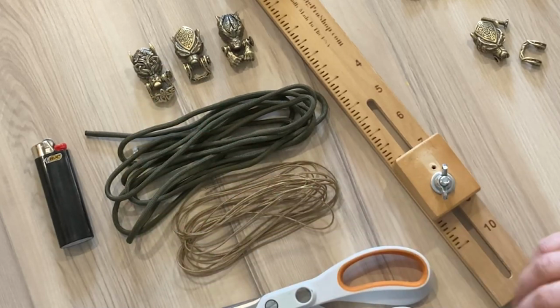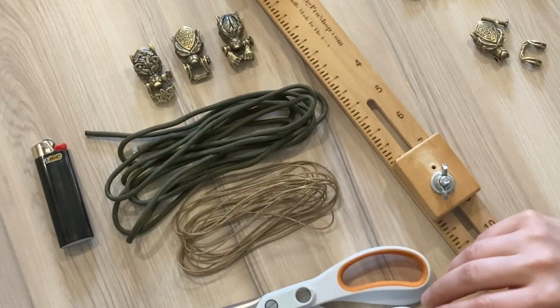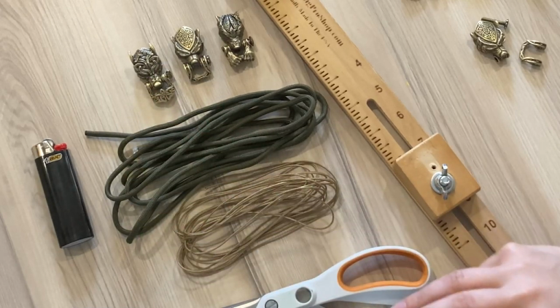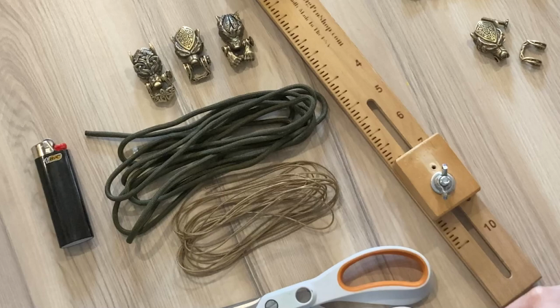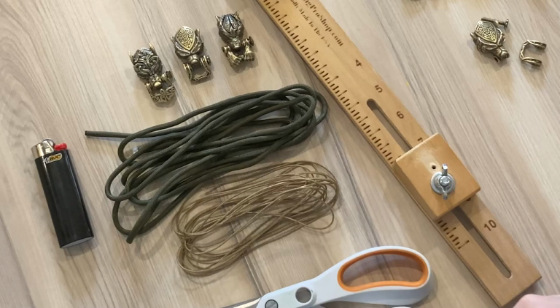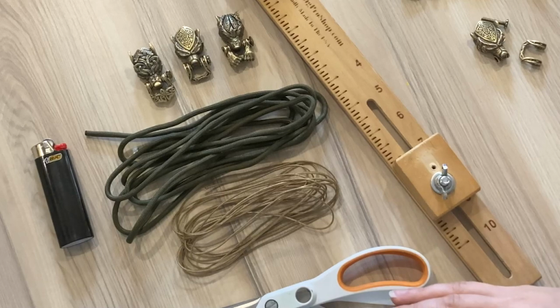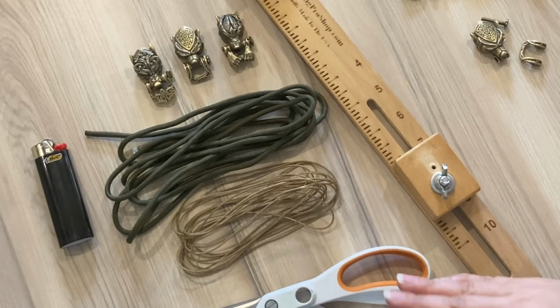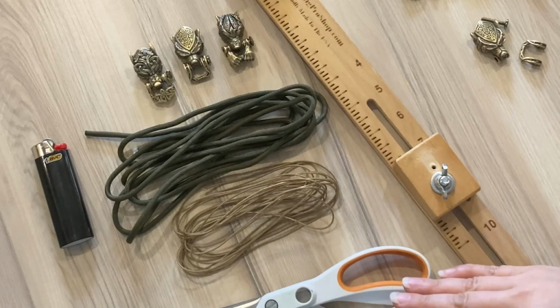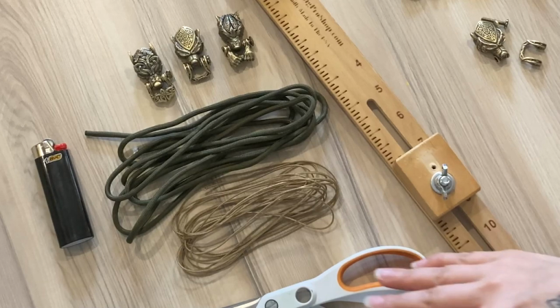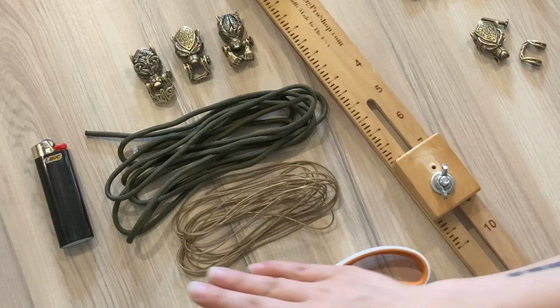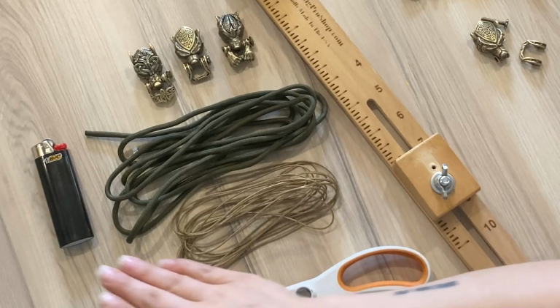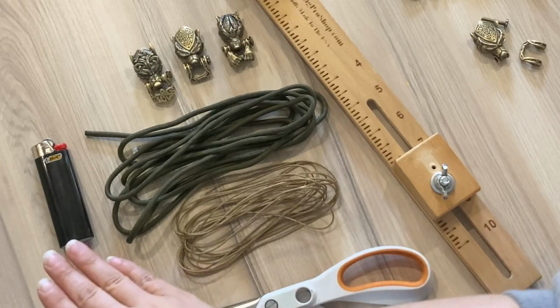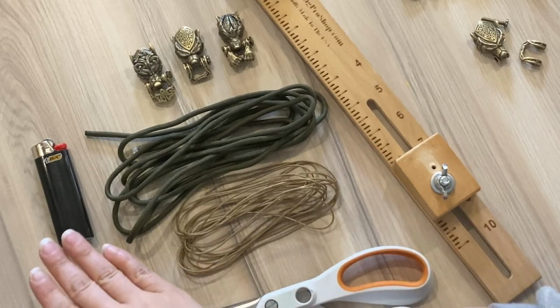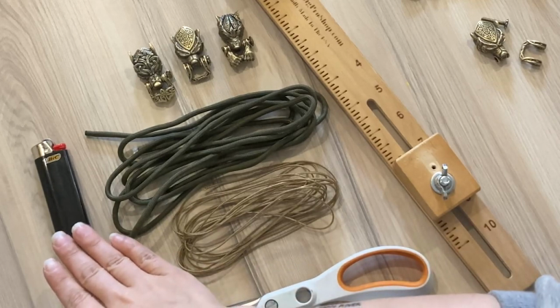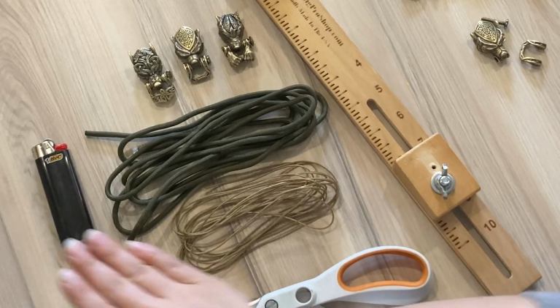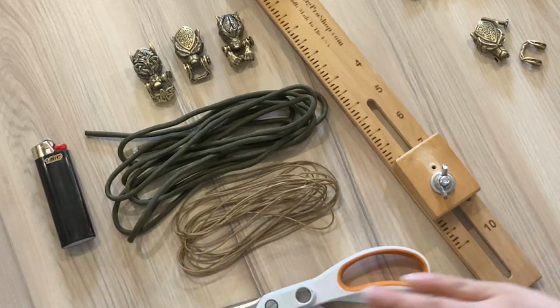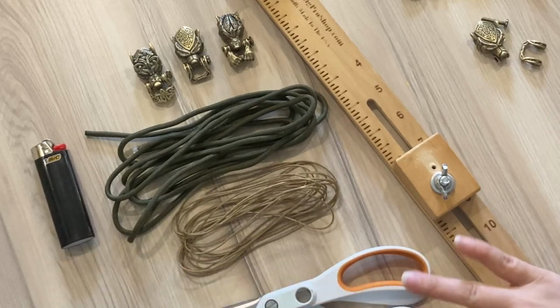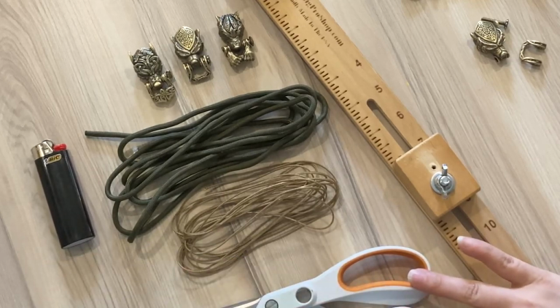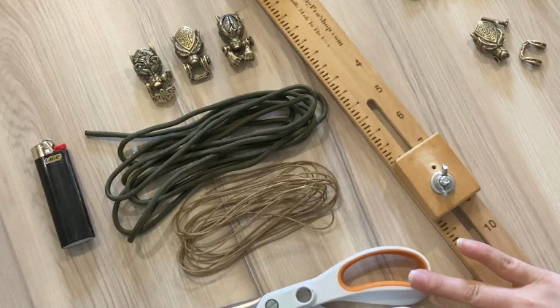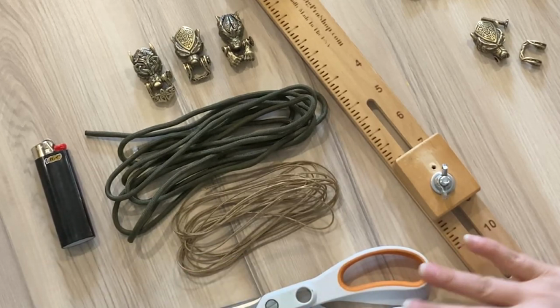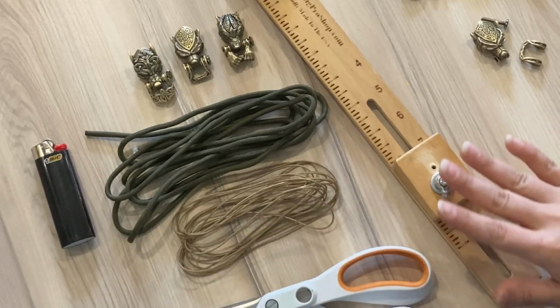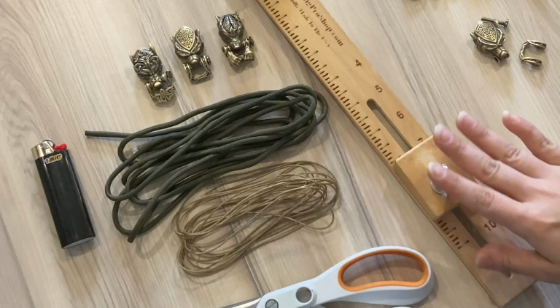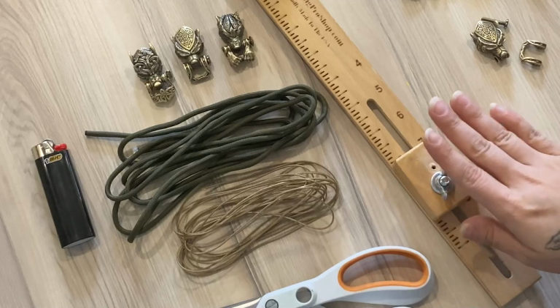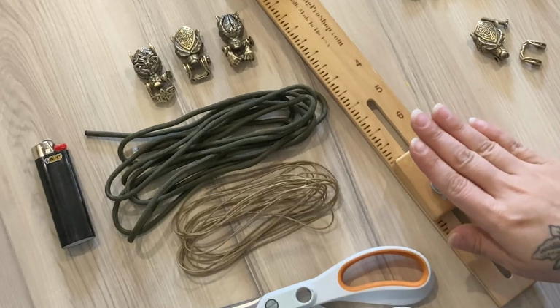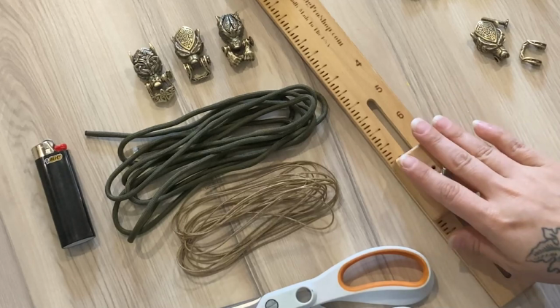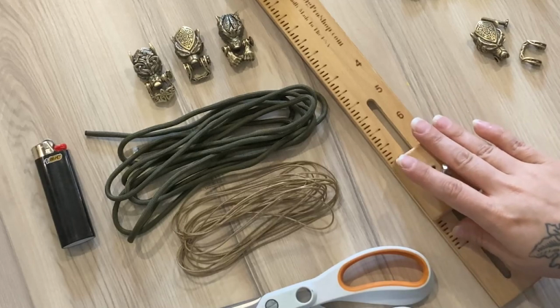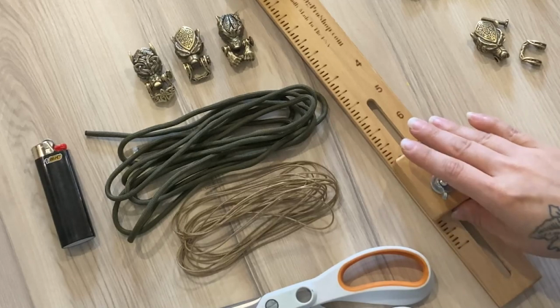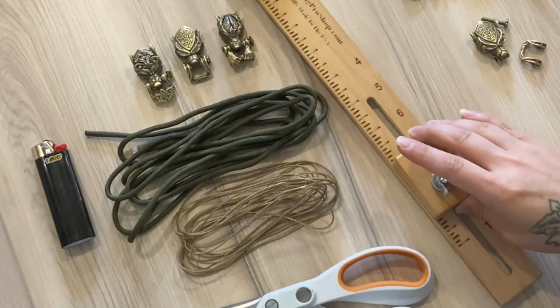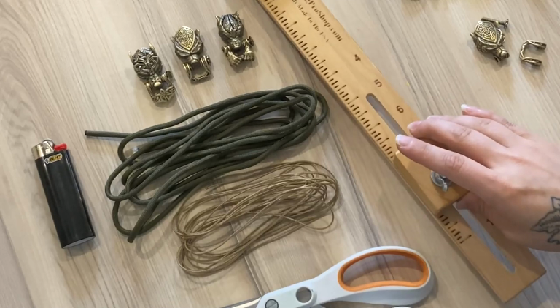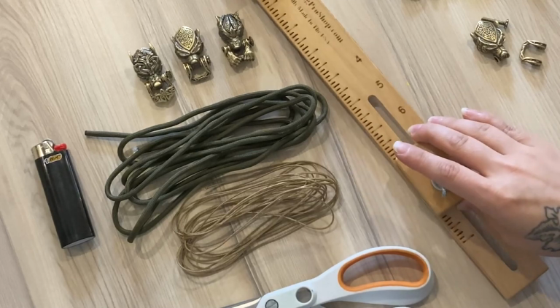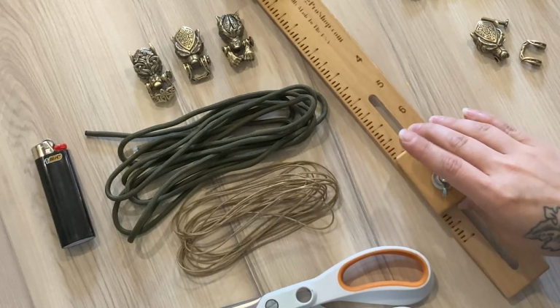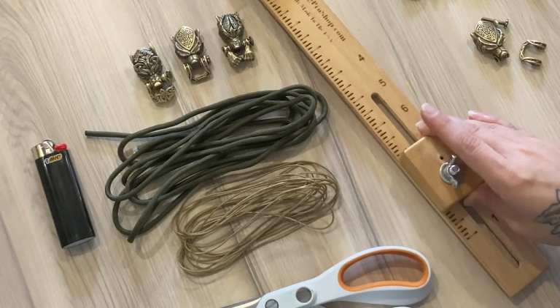And just like any other paracord bracelet, I'll need a lighter, a pair of scissors, and for this one, a paracord jig.